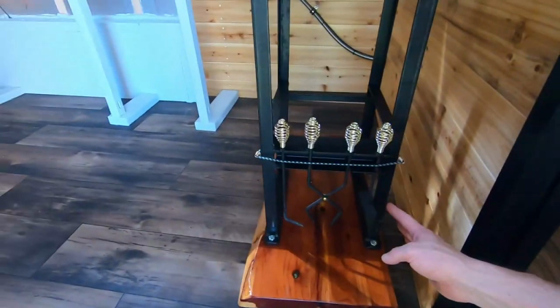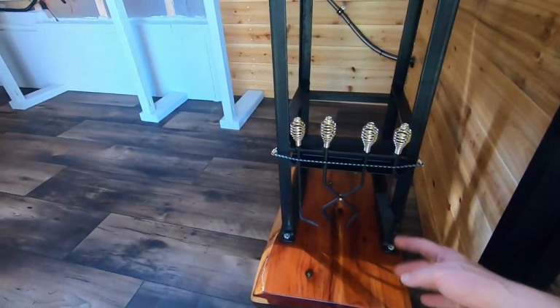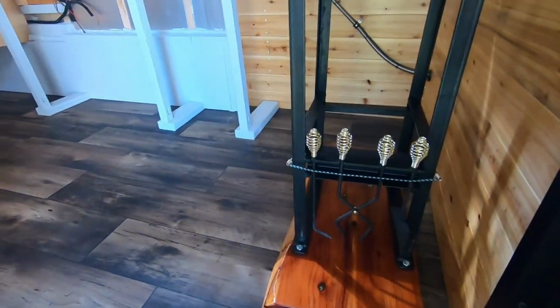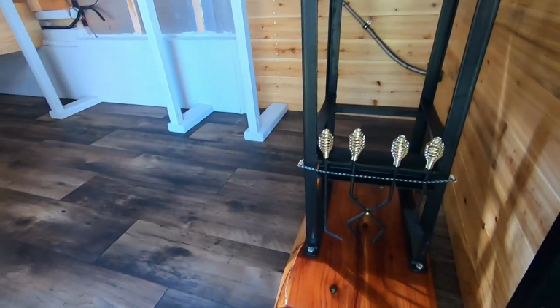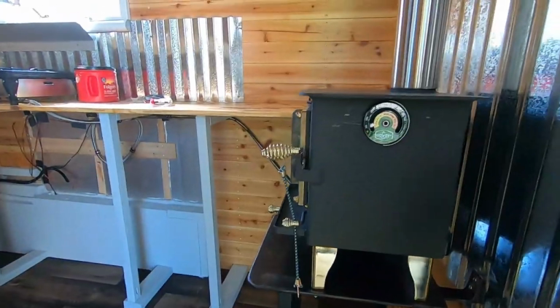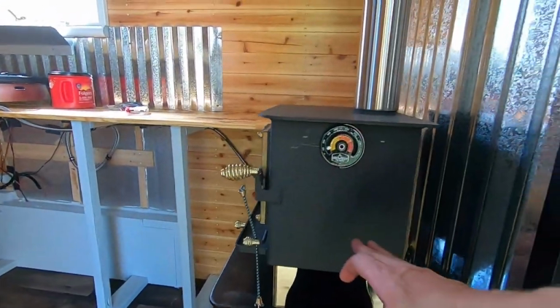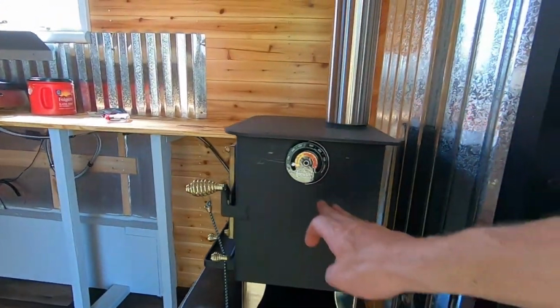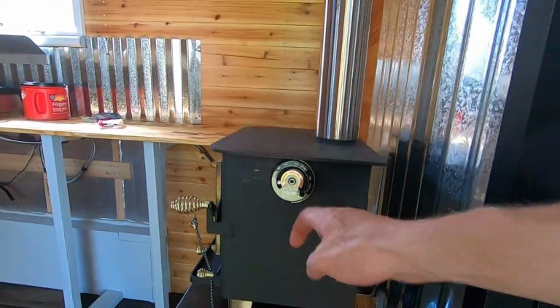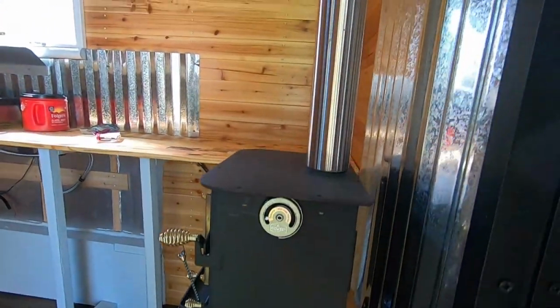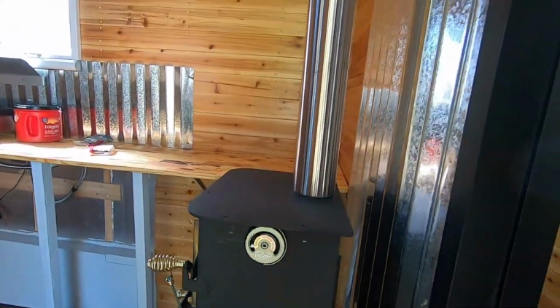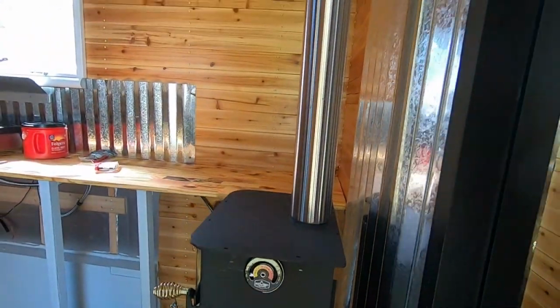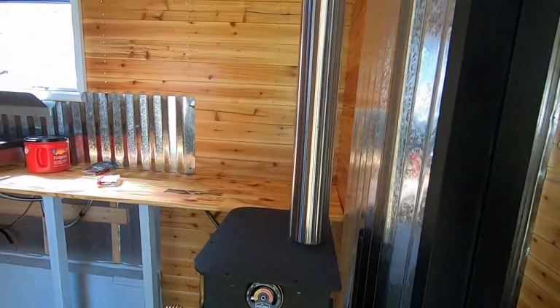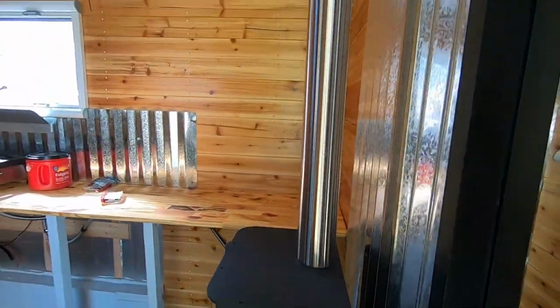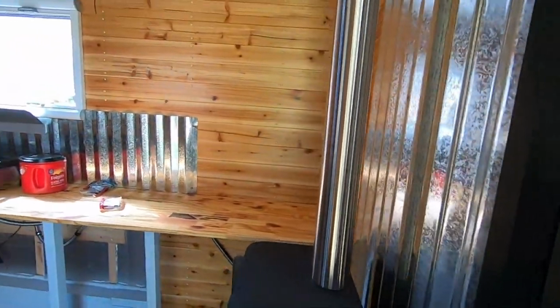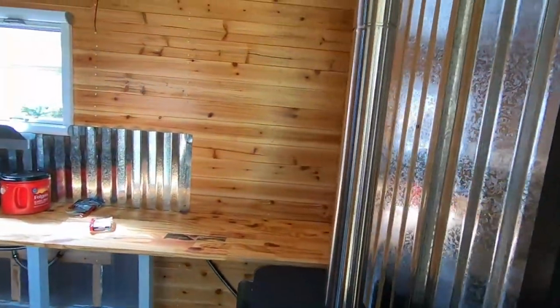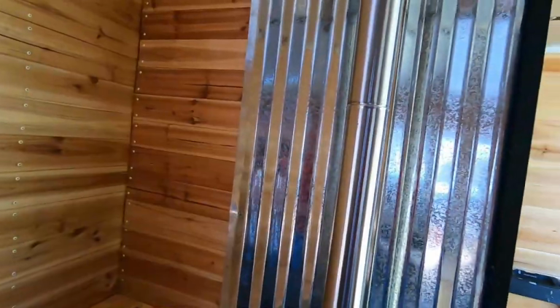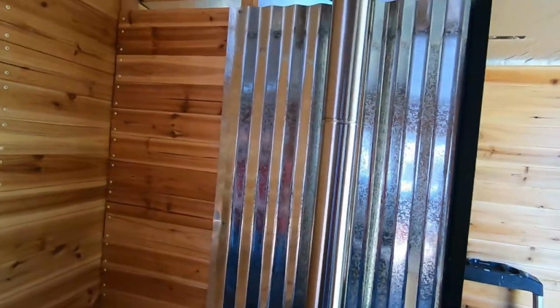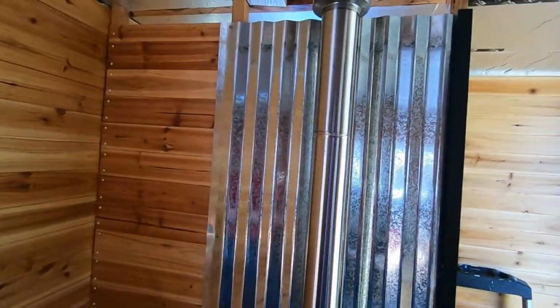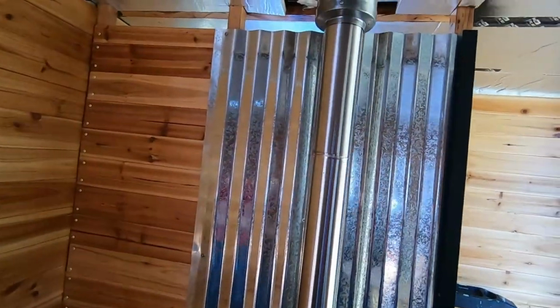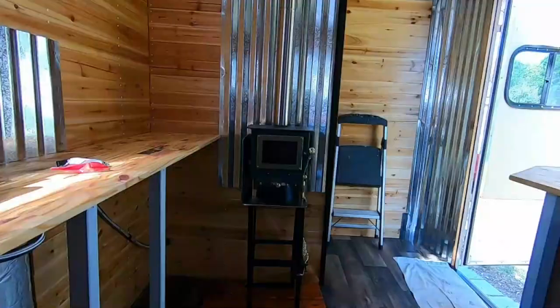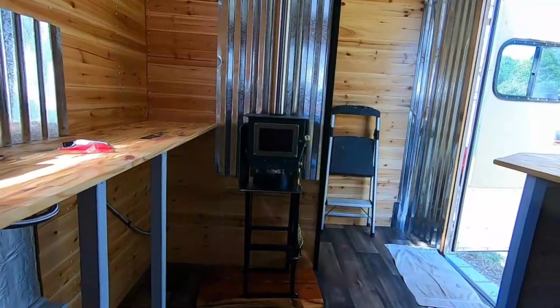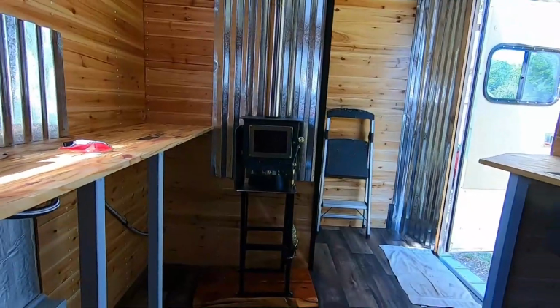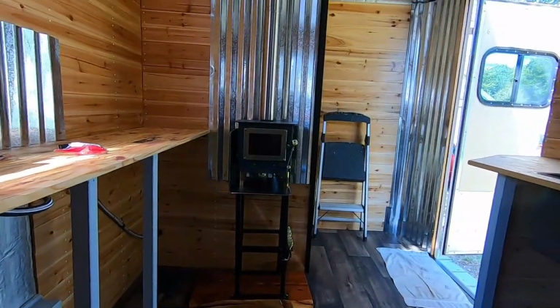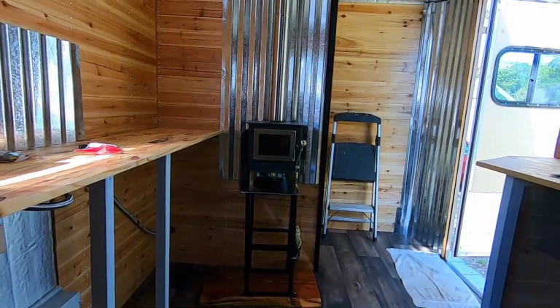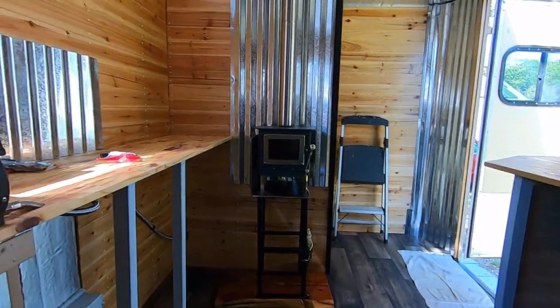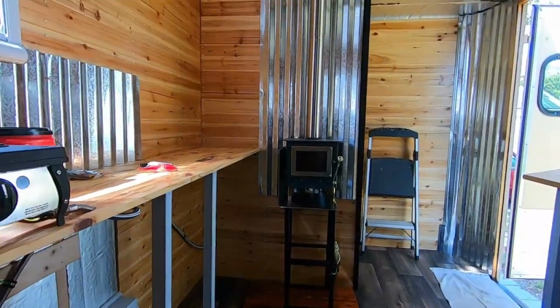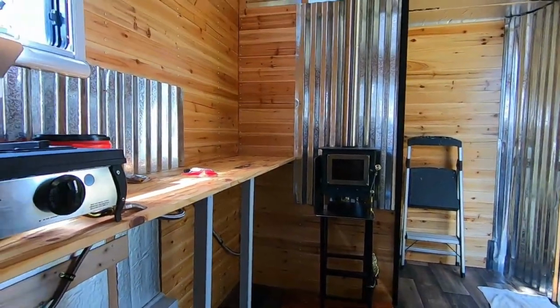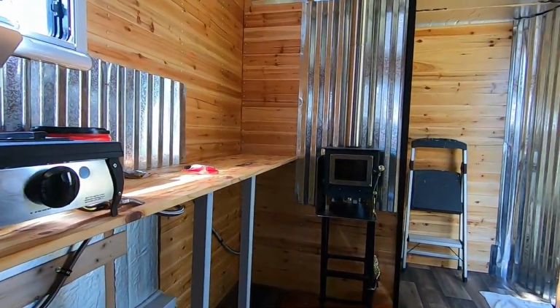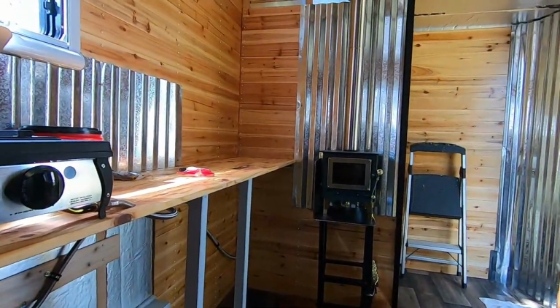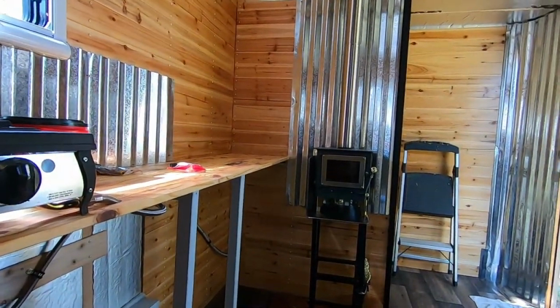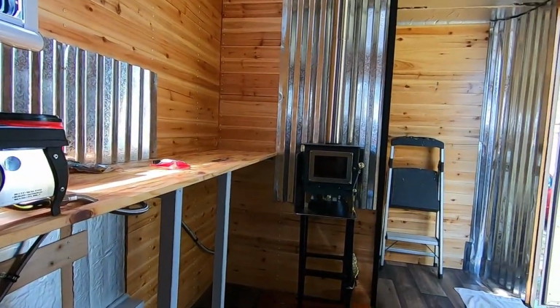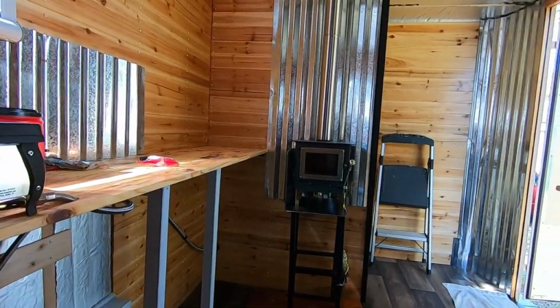Tool holder — I think got the temperature gauge on there, pipe installed. We're going to be ready for a first burn here in just a little bit.